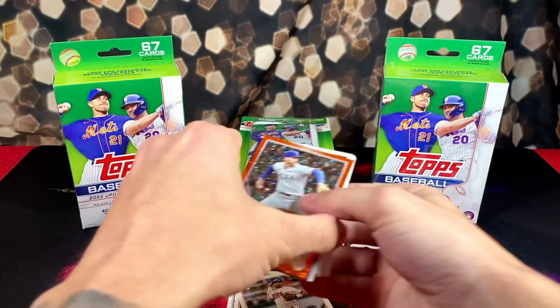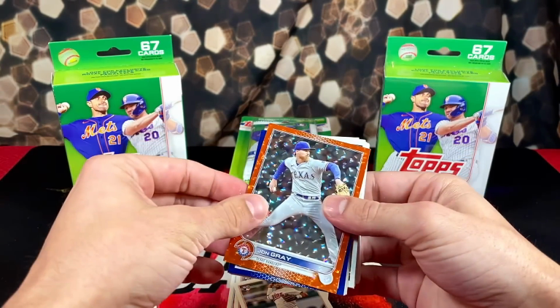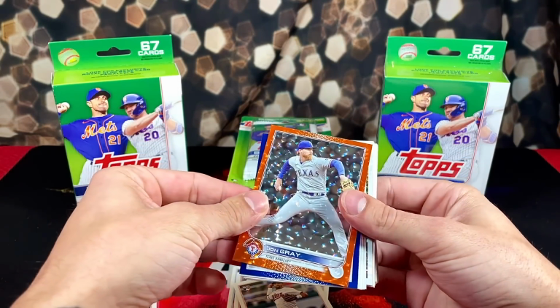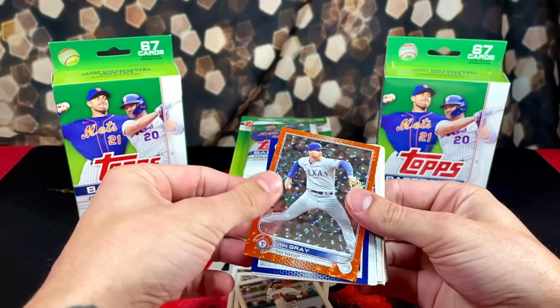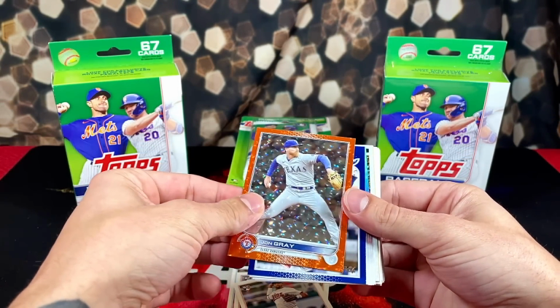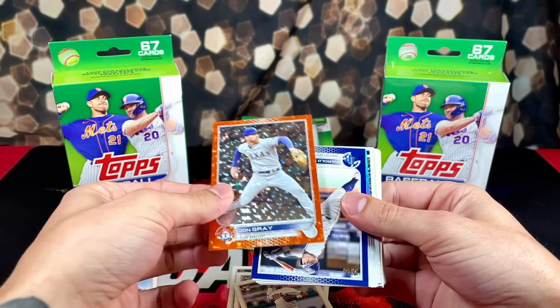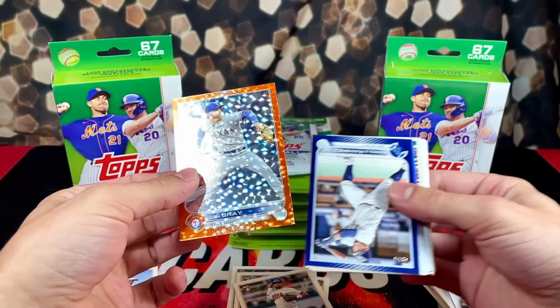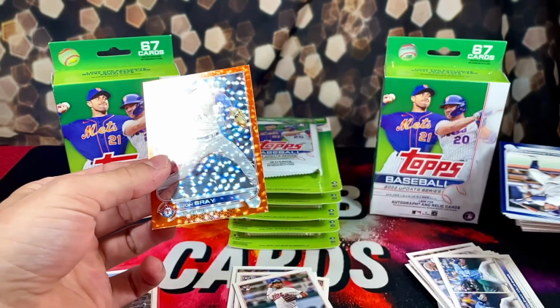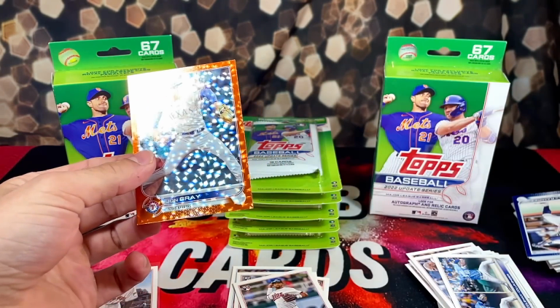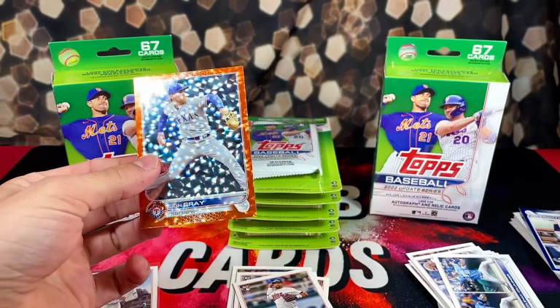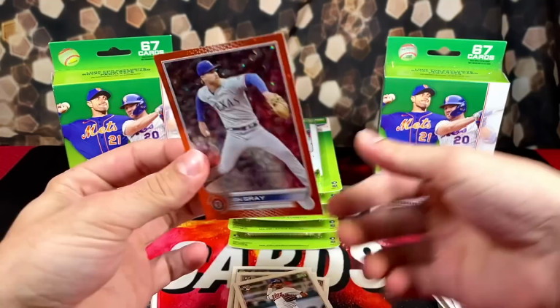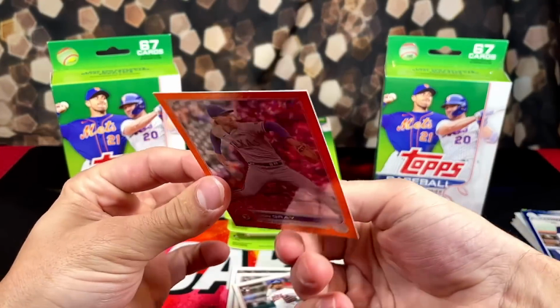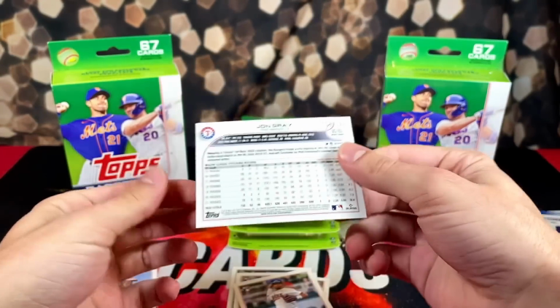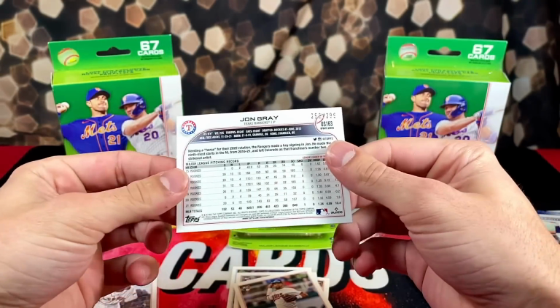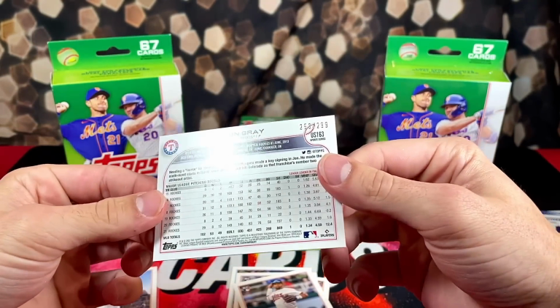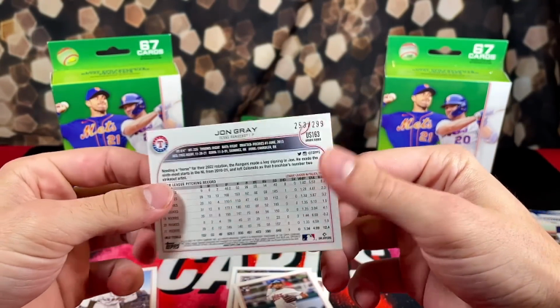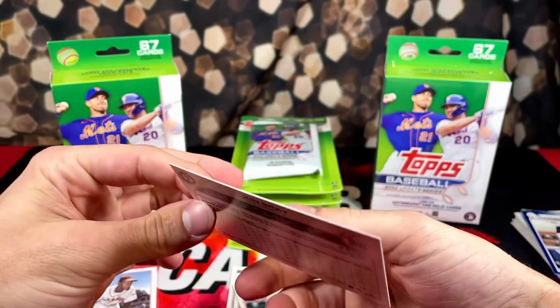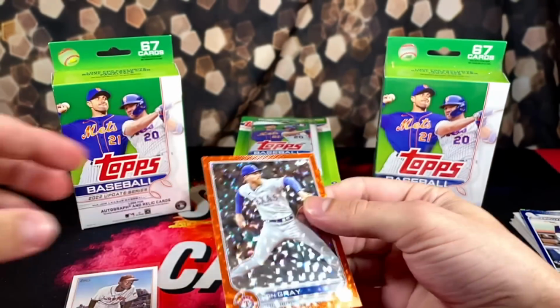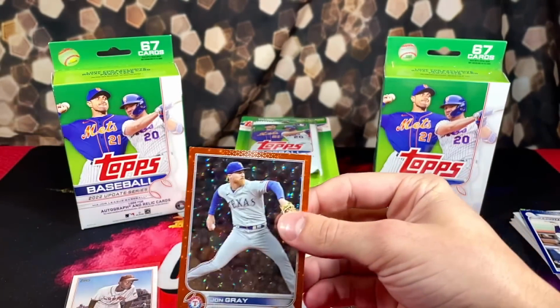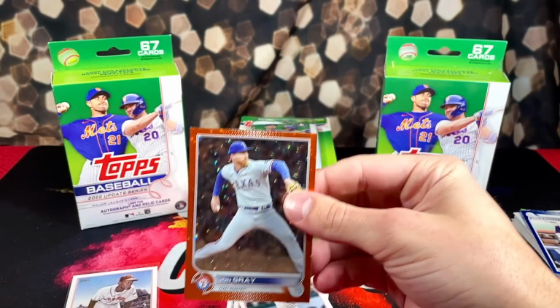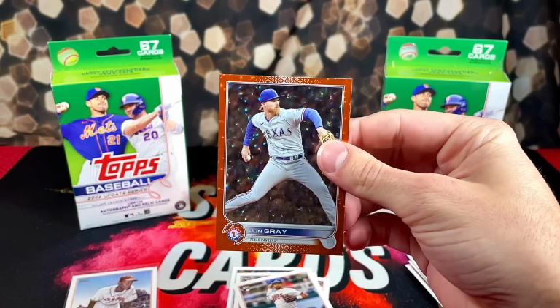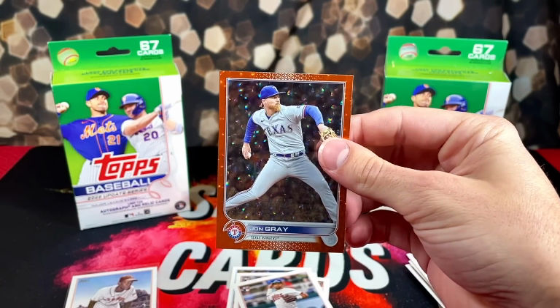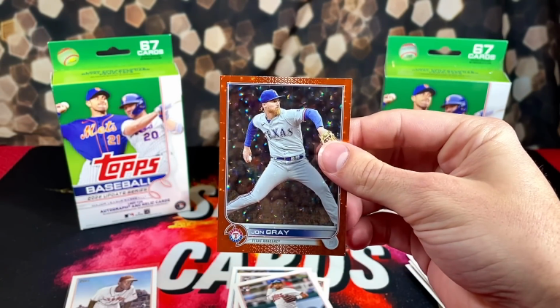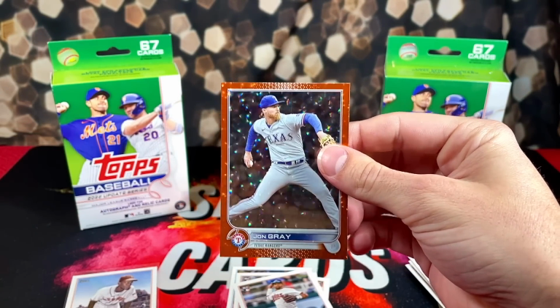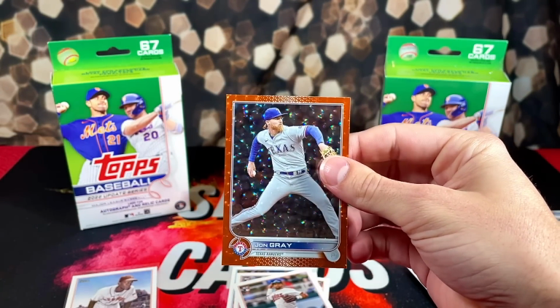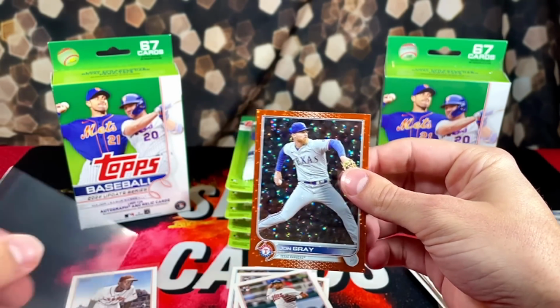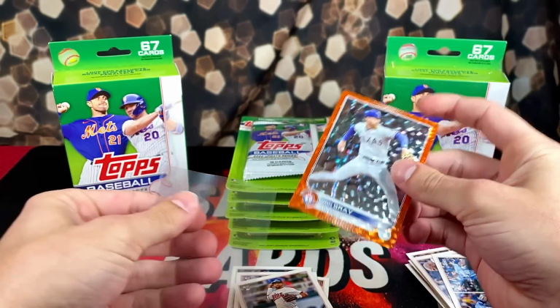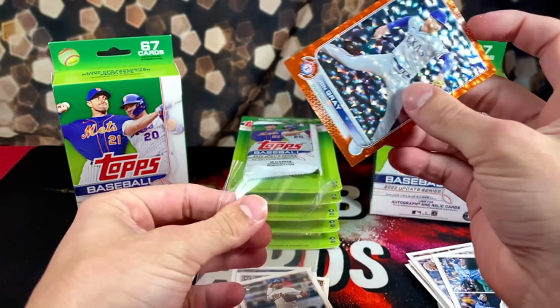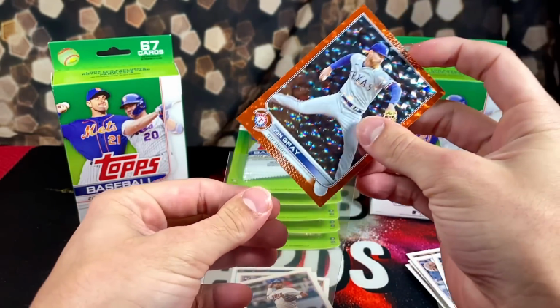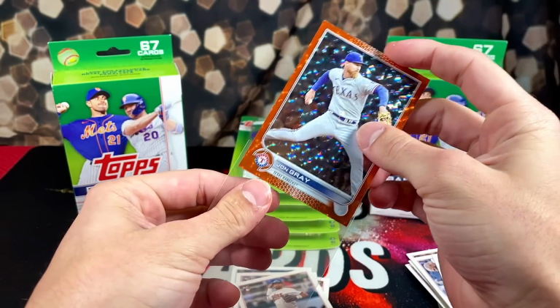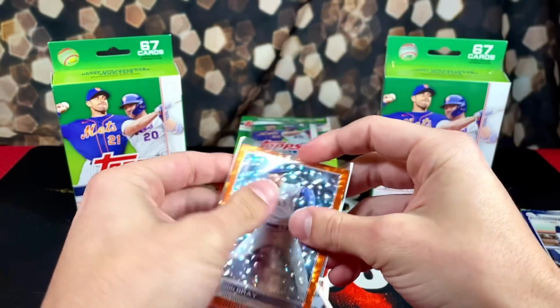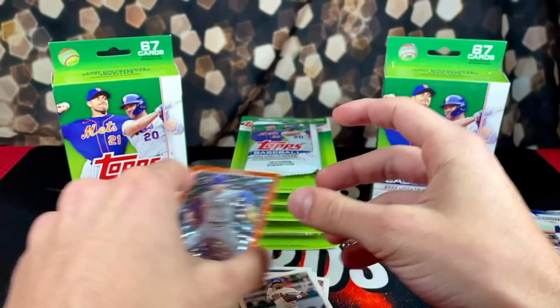Let's see what this John Gray orange is numbered out of - 253 out of 299. First box and we have a numbered card and an SP - not a bad start at all.